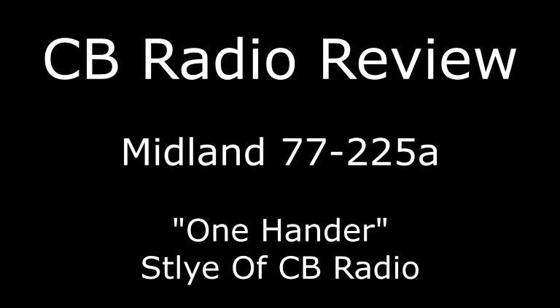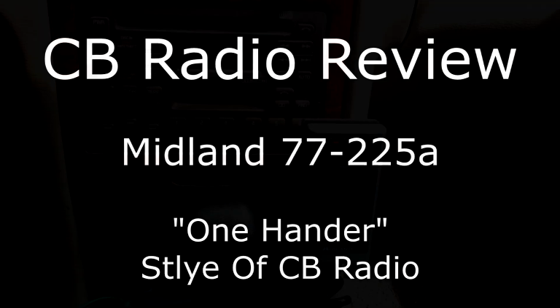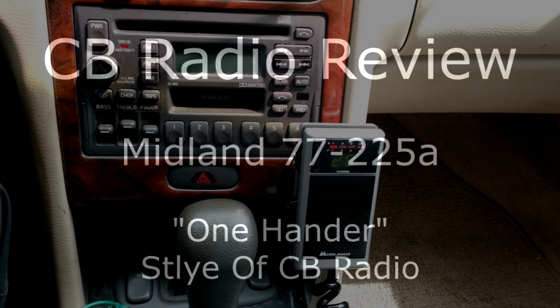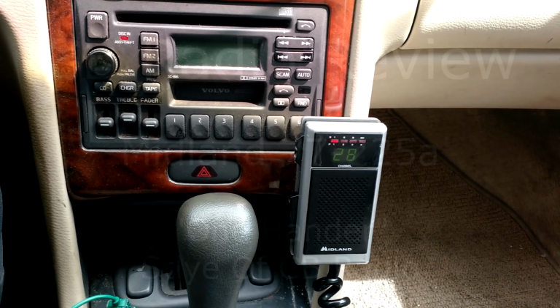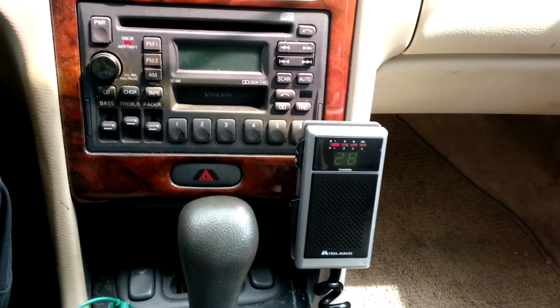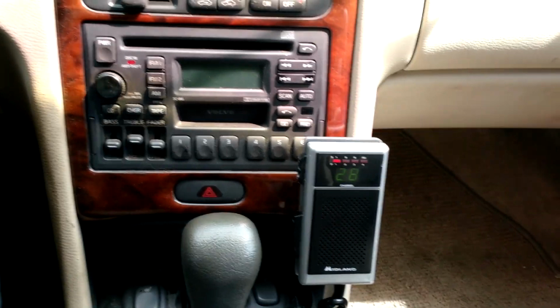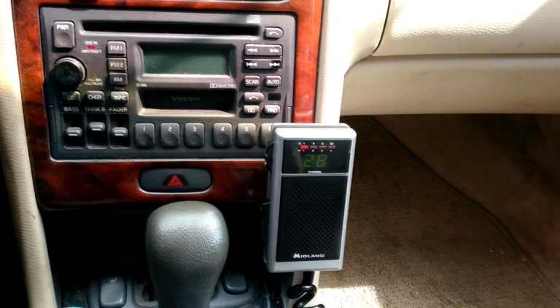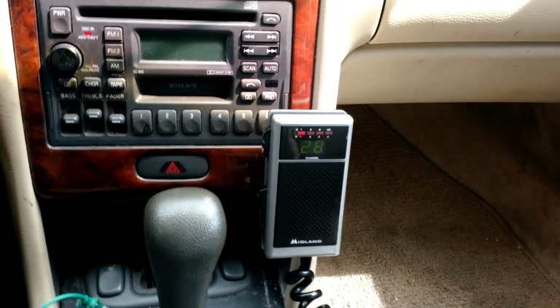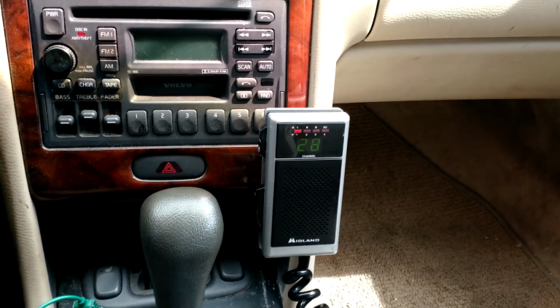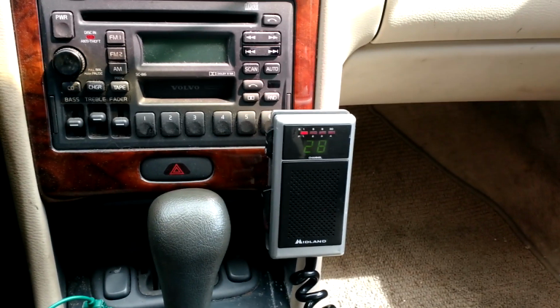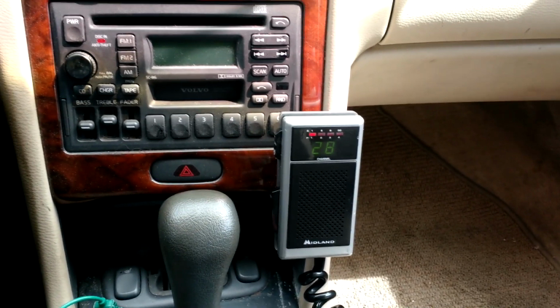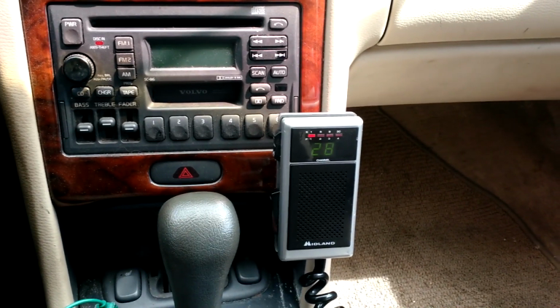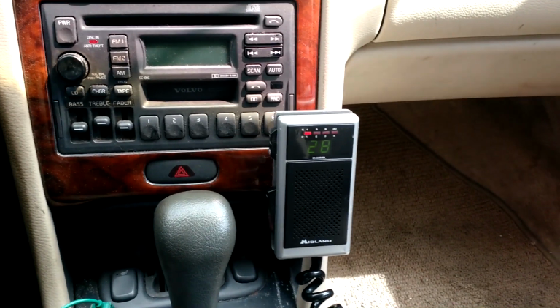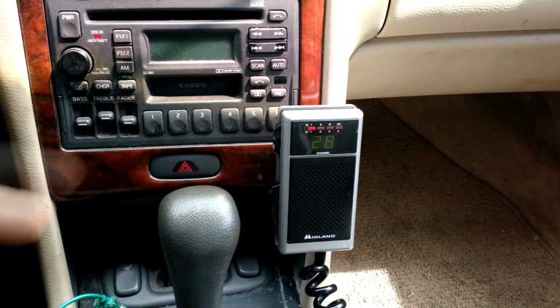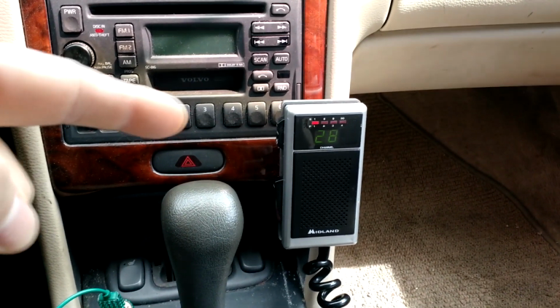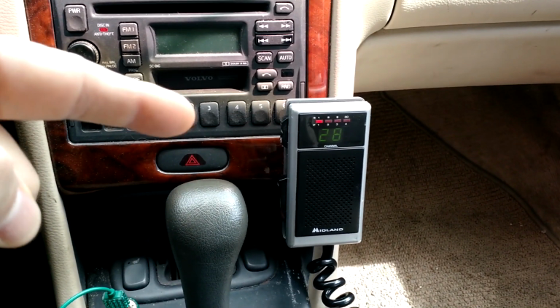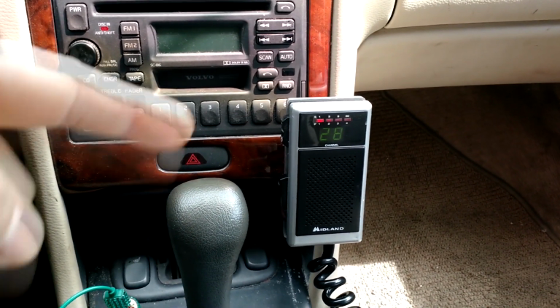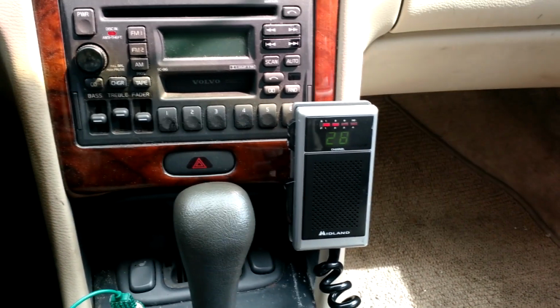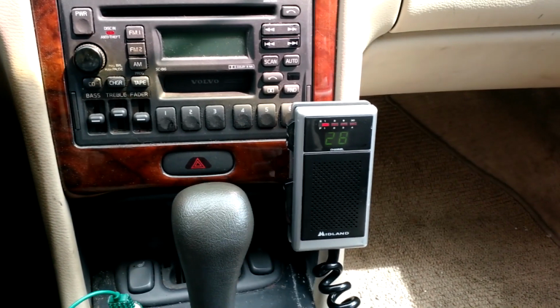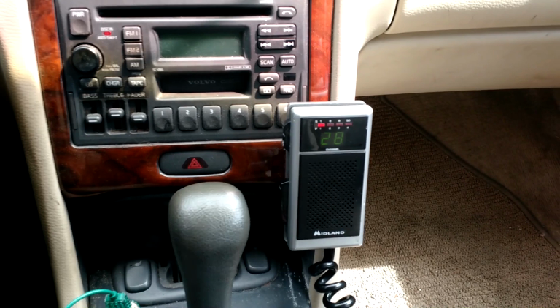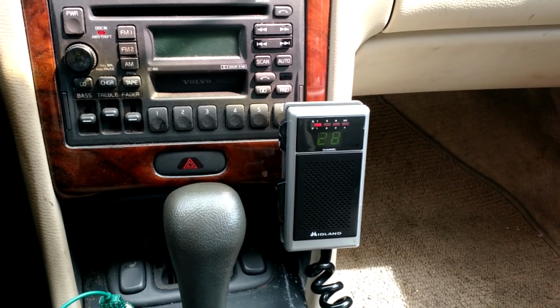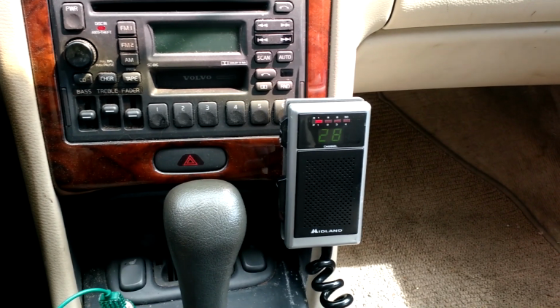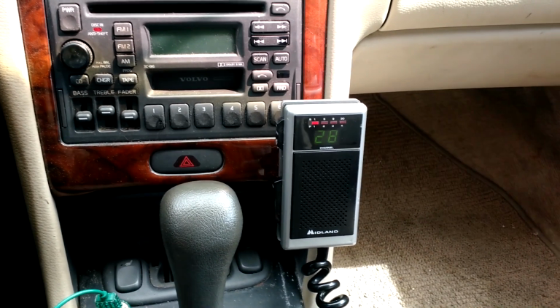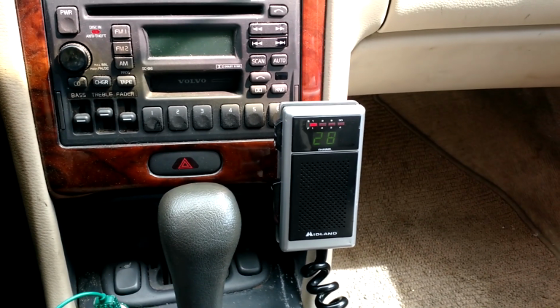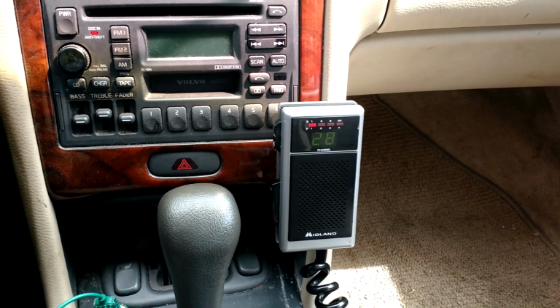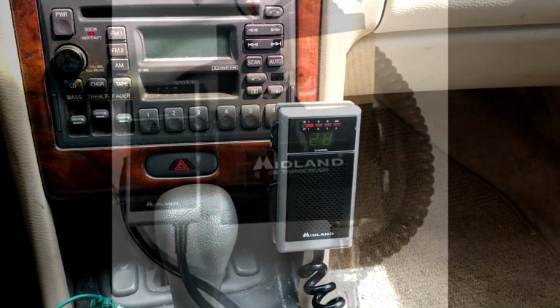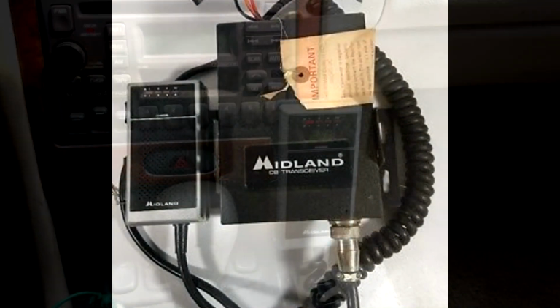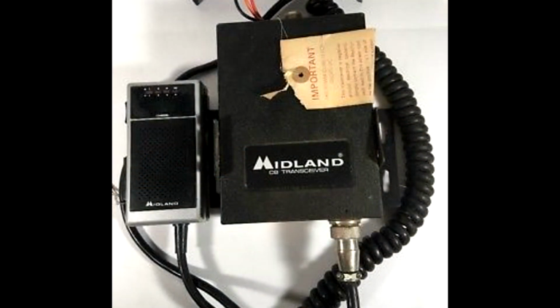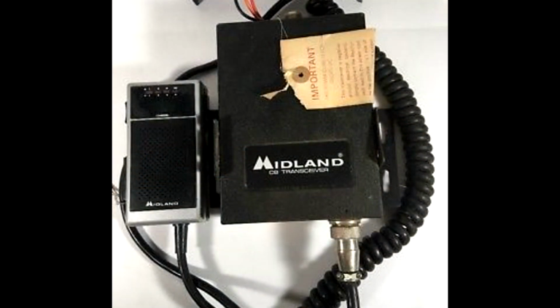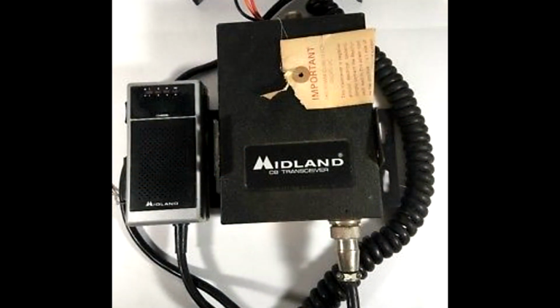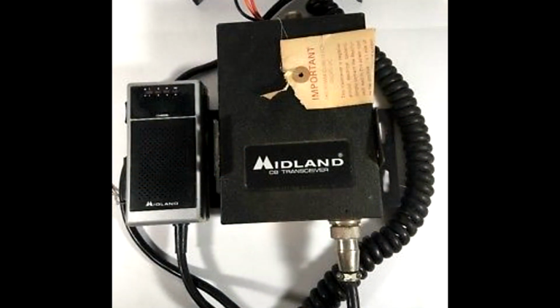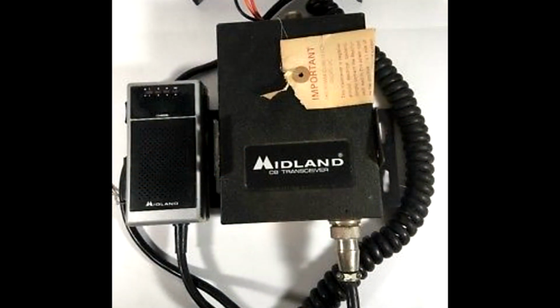I'm the owner of Far Point Farms here in the mountains of North Carolina. Today I wanted to take a few moments to do a review of this — a Midland 77-225A CB radio.